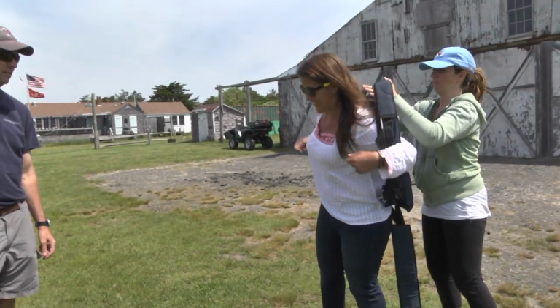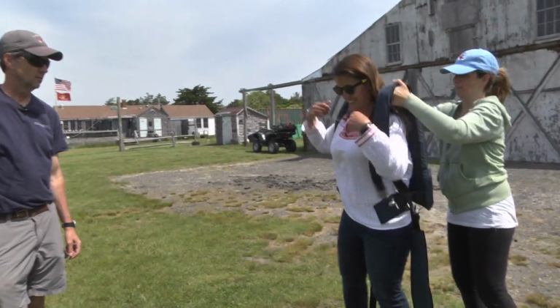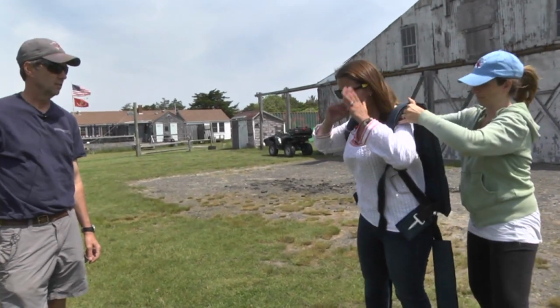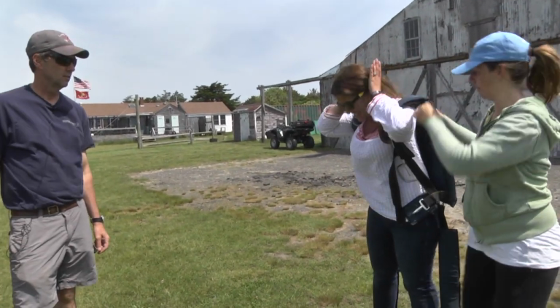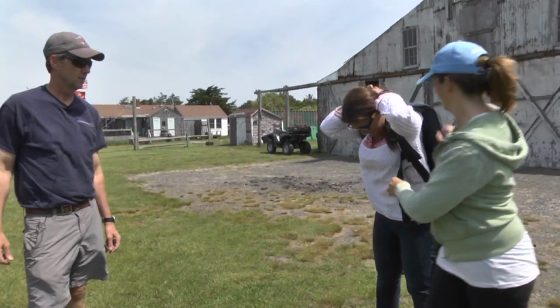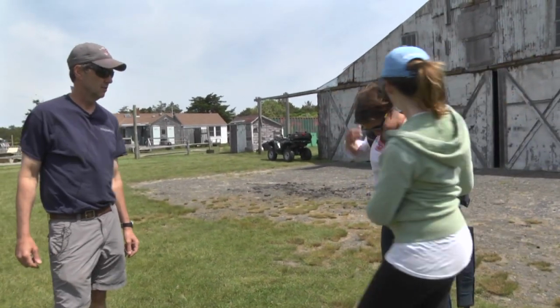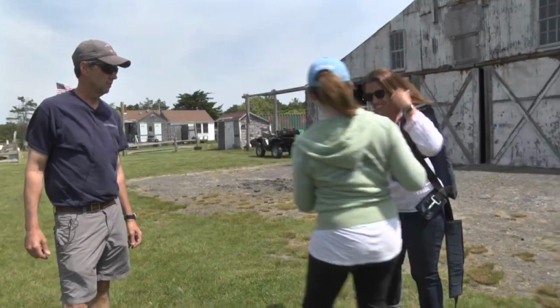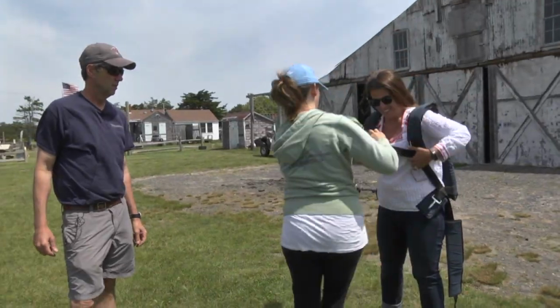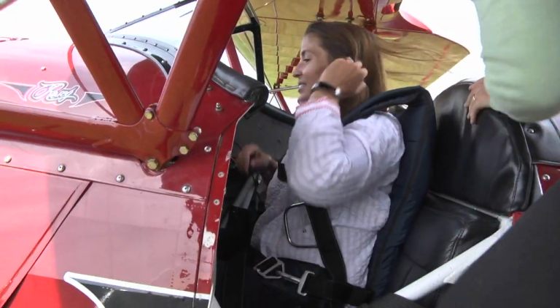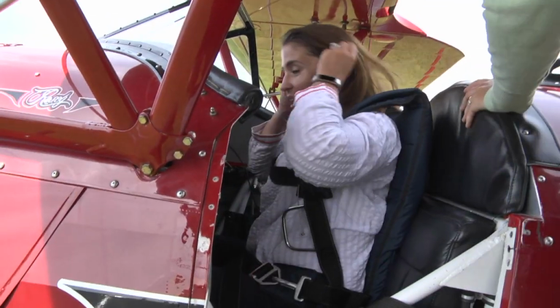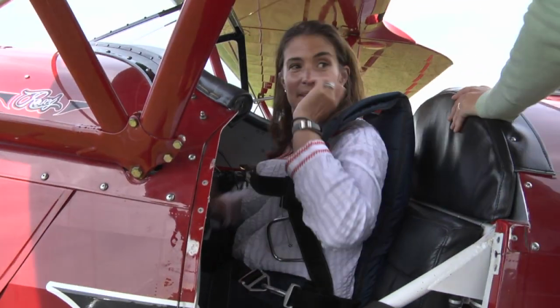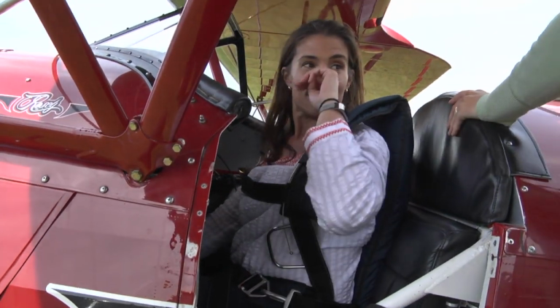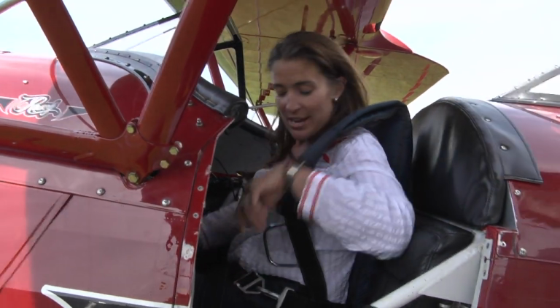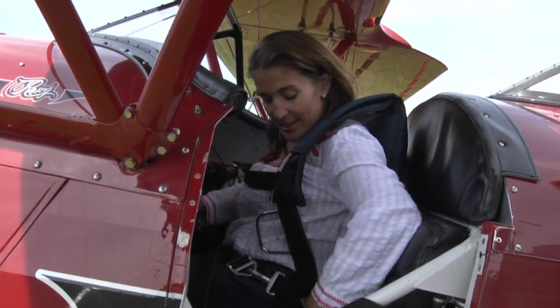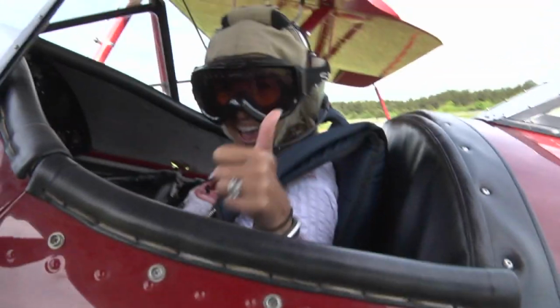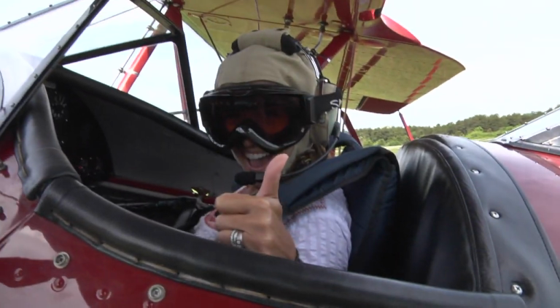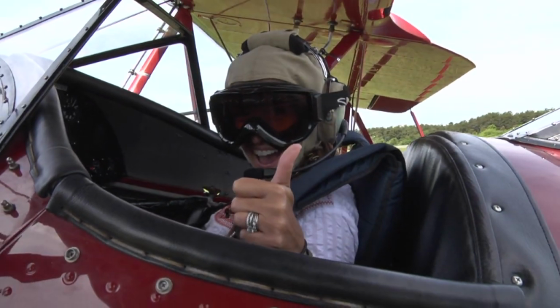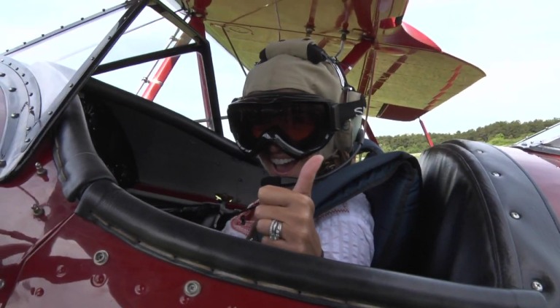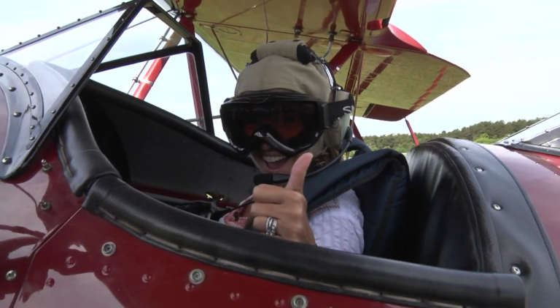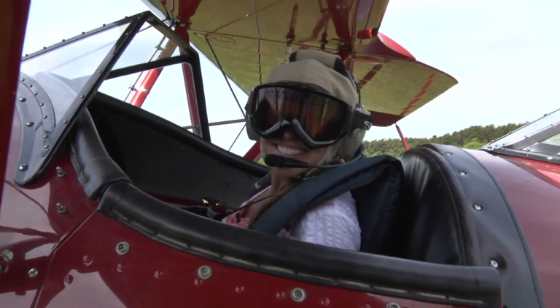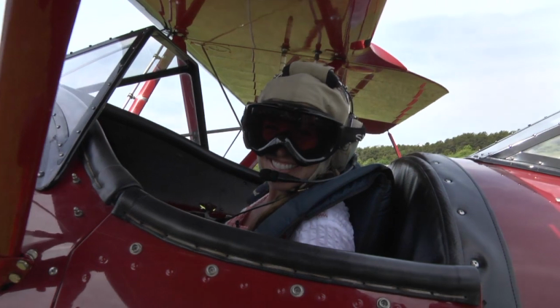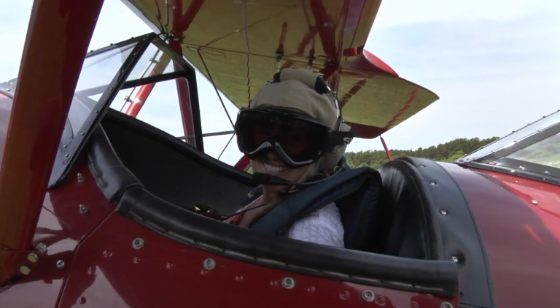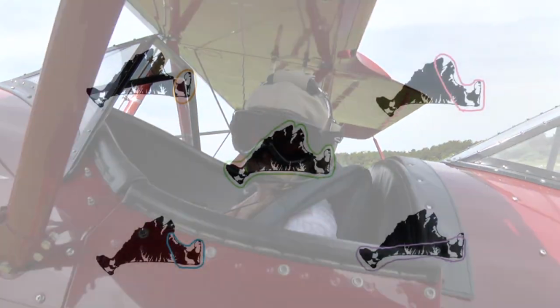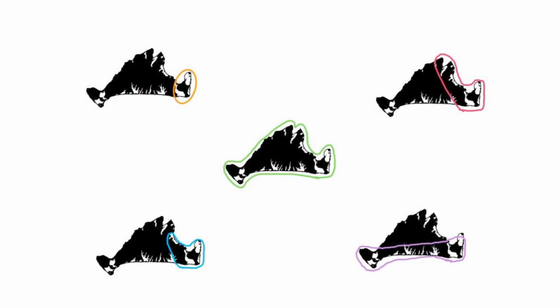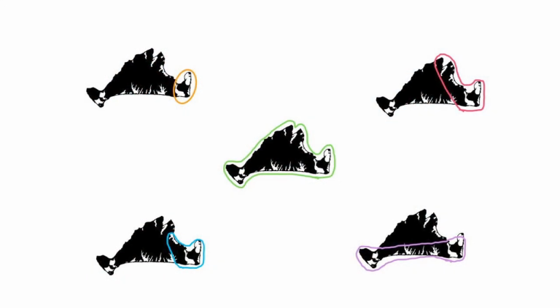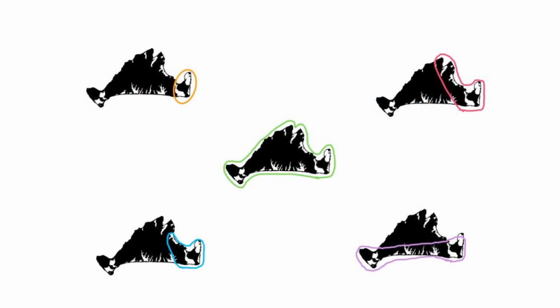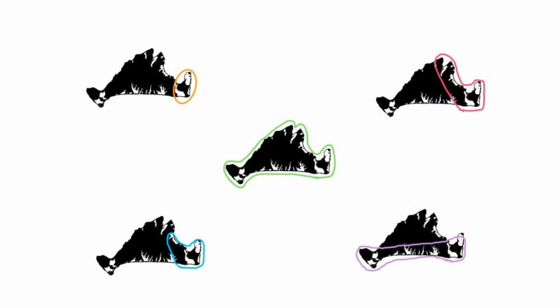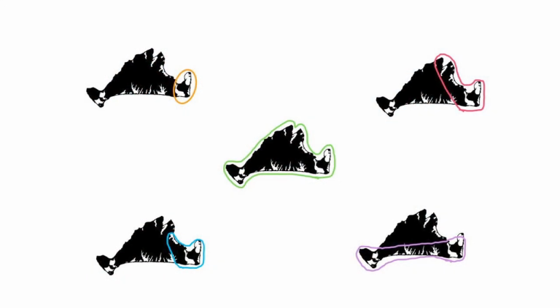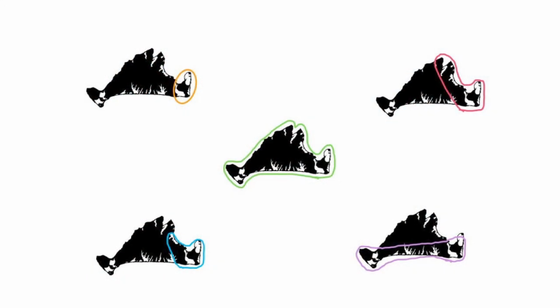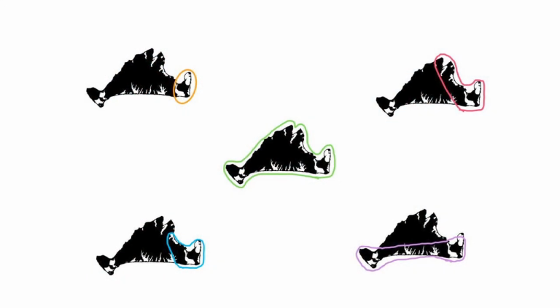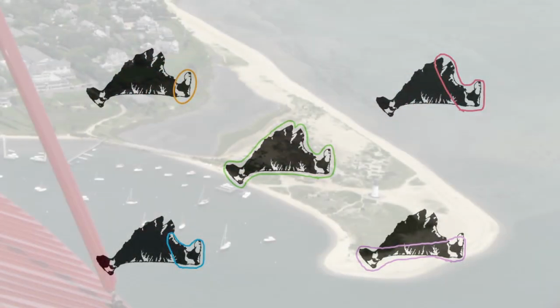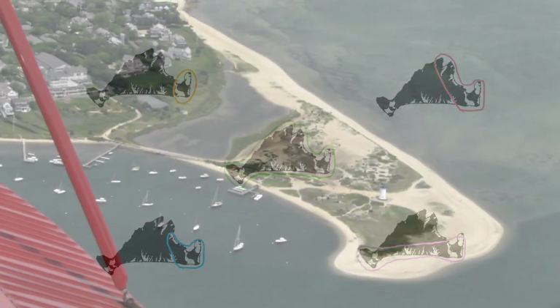After some flying basics and gearing up for the open-air flying — yes, you will look and feel something like a World War II pilot with leather helmet, goggles and all — Classic Aviators offers several different excursions around the island.